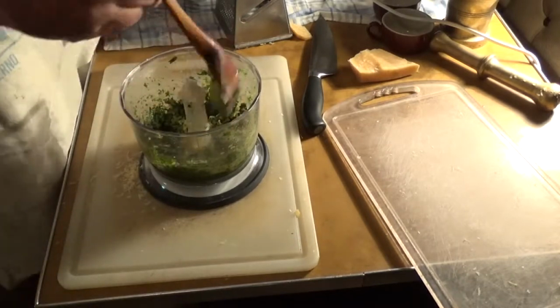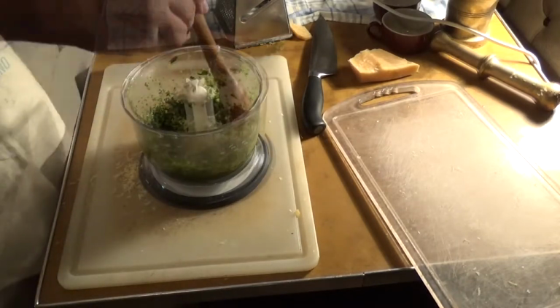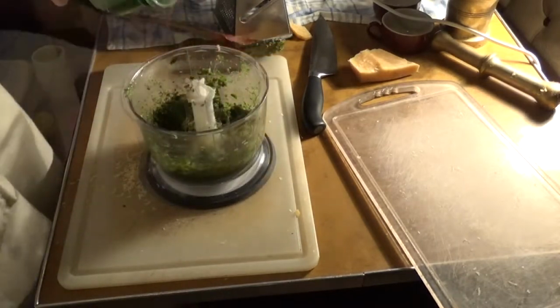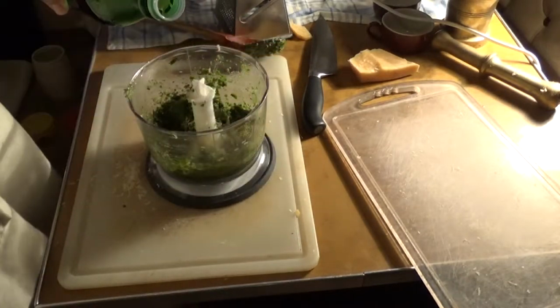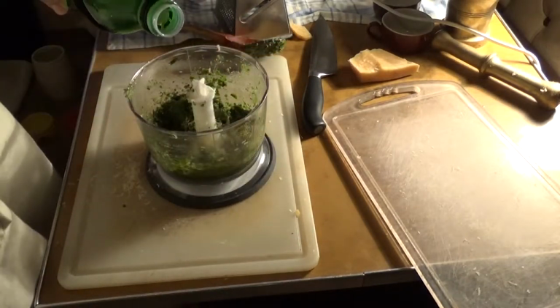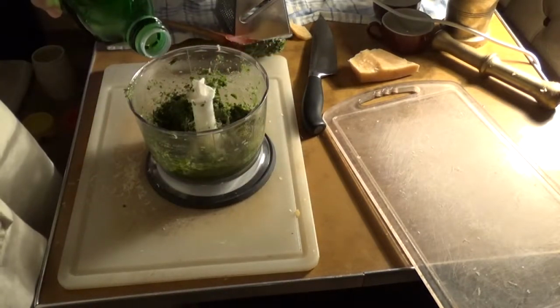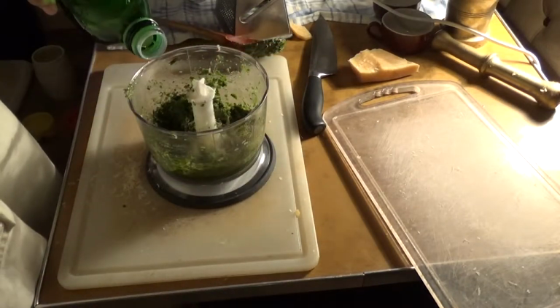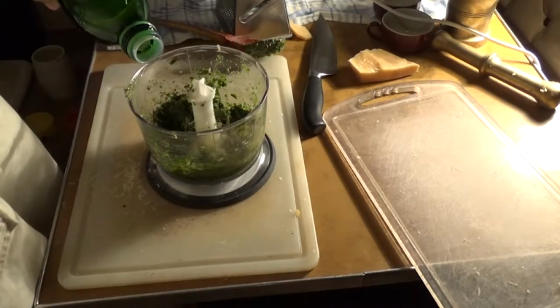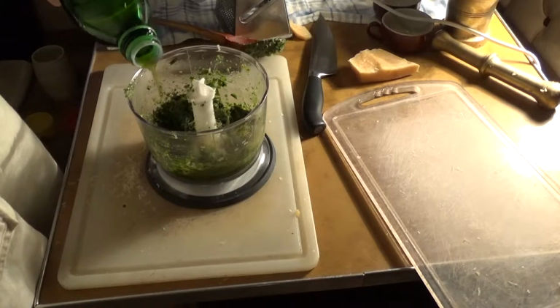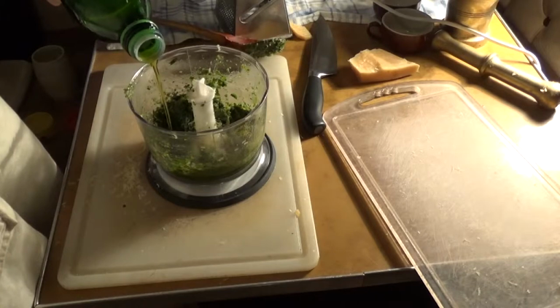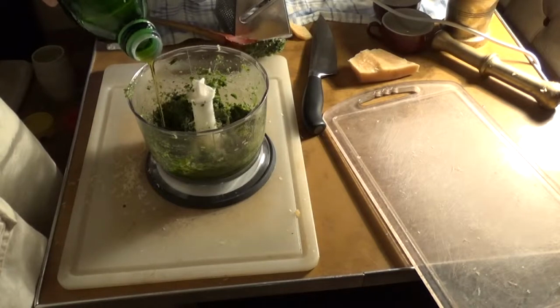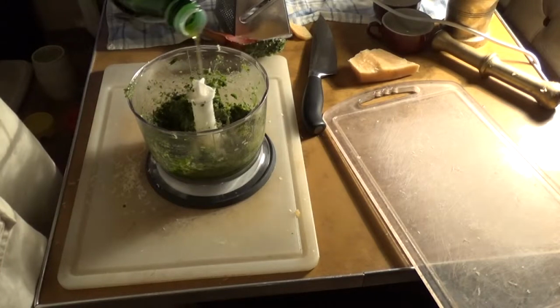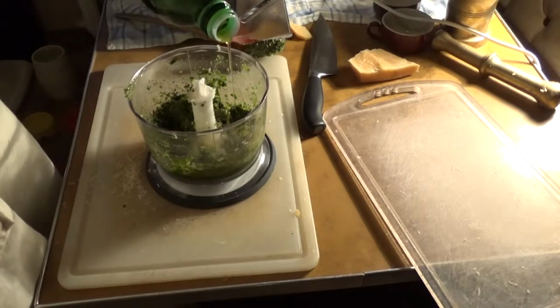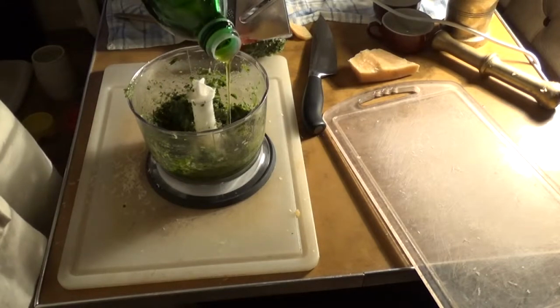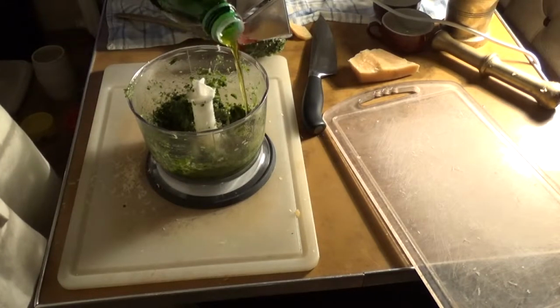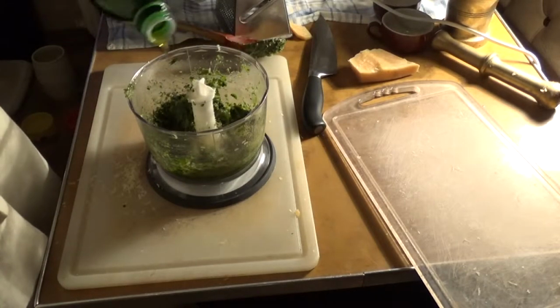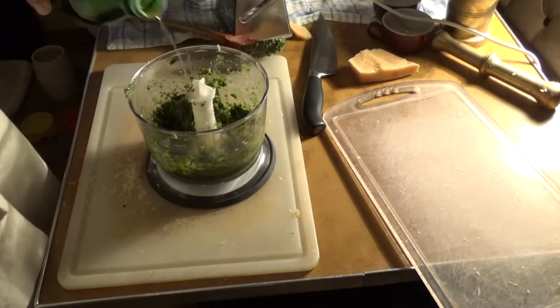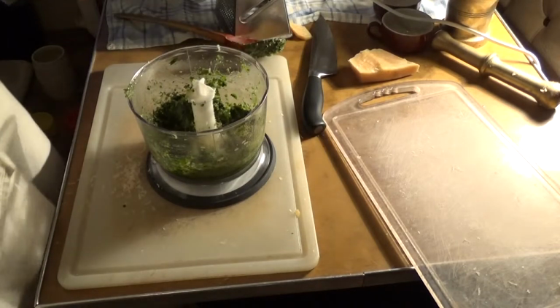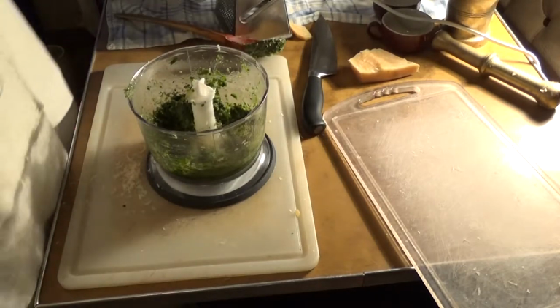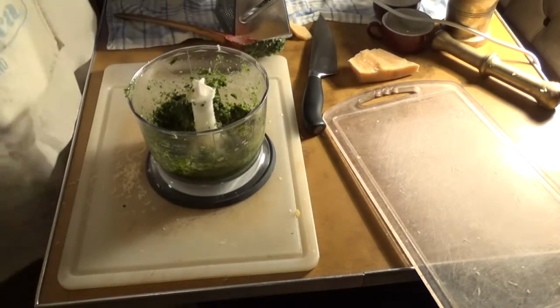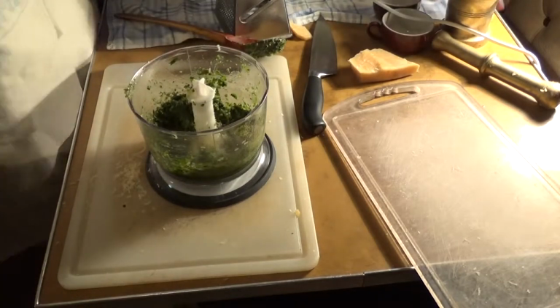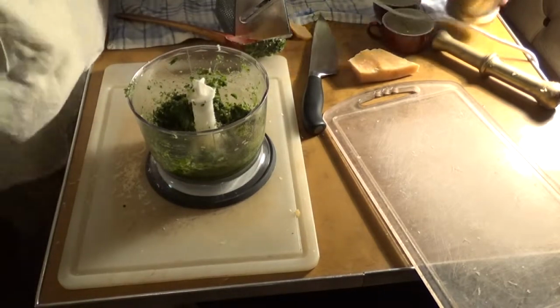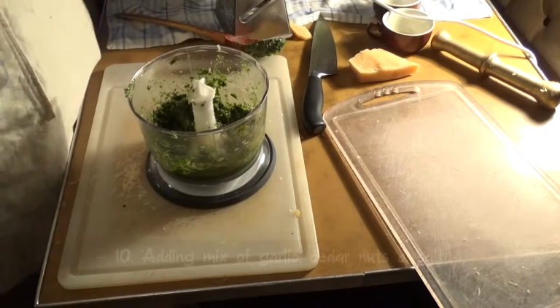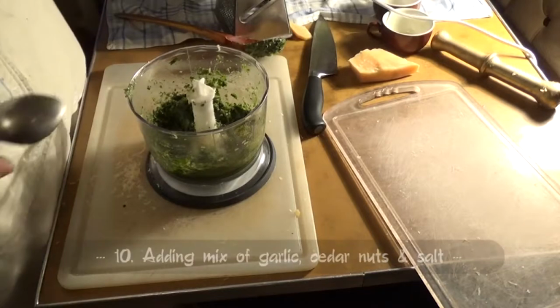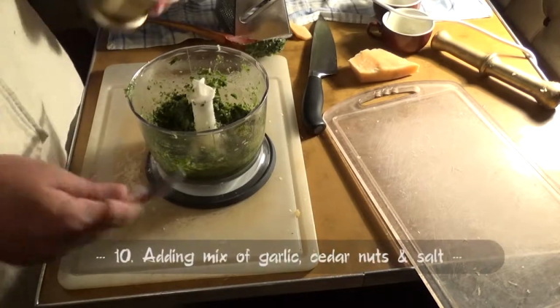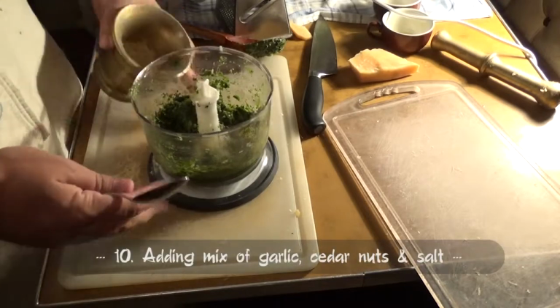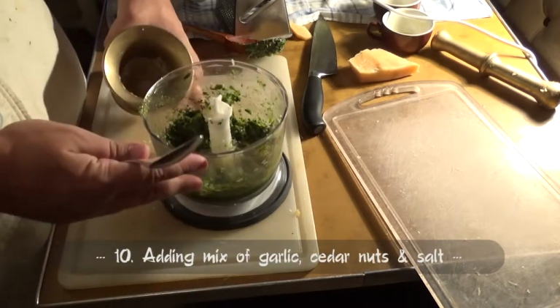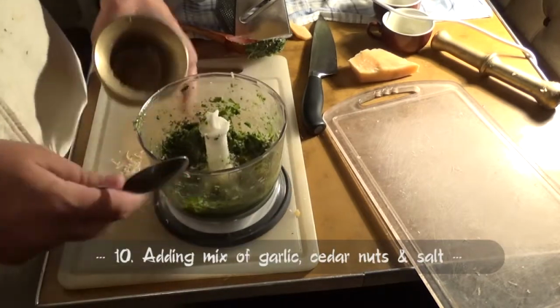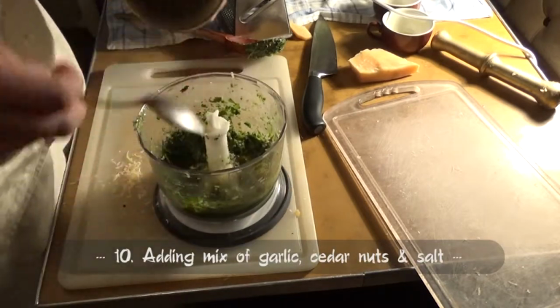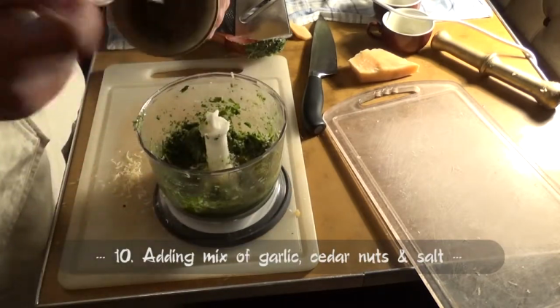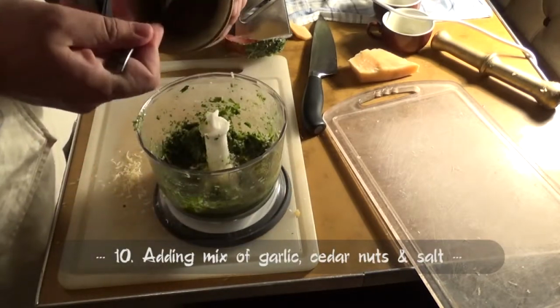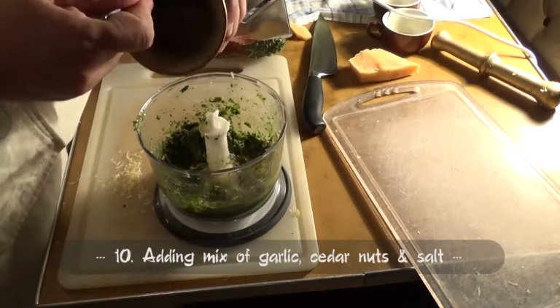On this step we can add a little oil if we feel like it. Then we add the mix of garlic, cedar nuts, and salt.